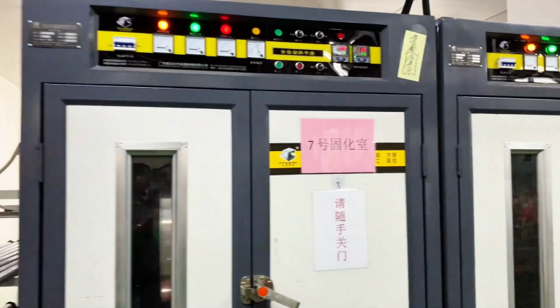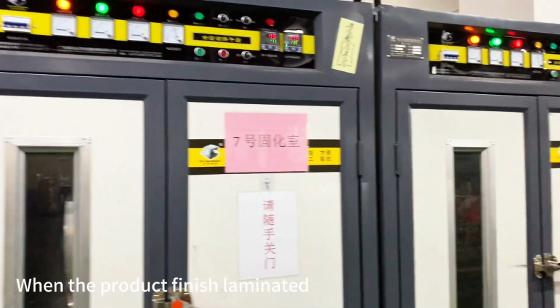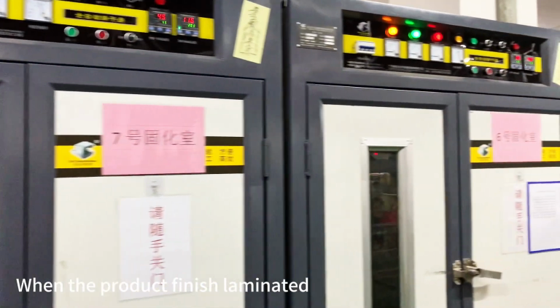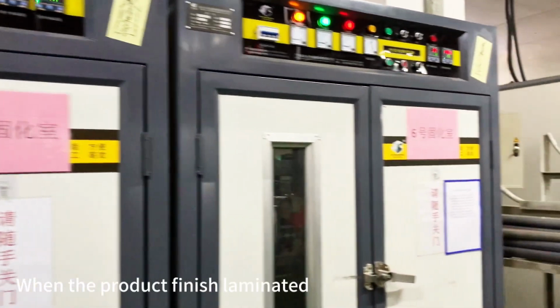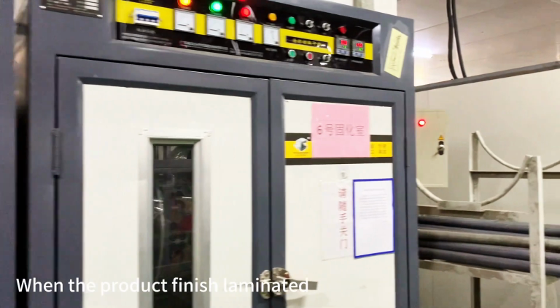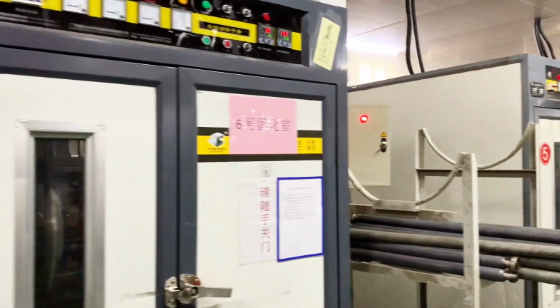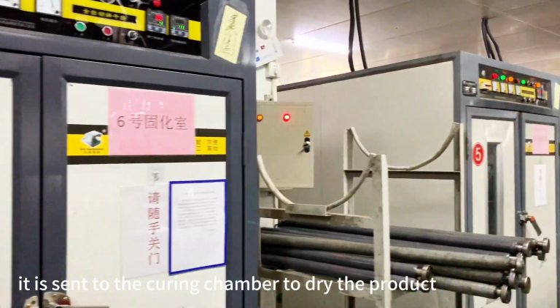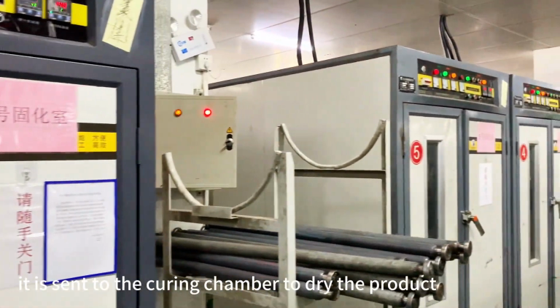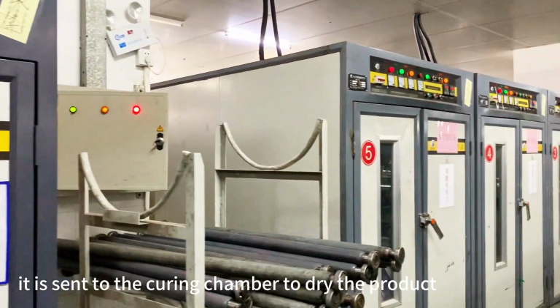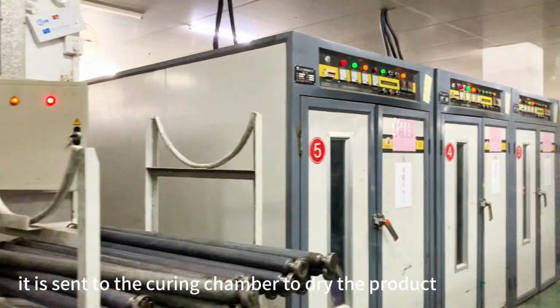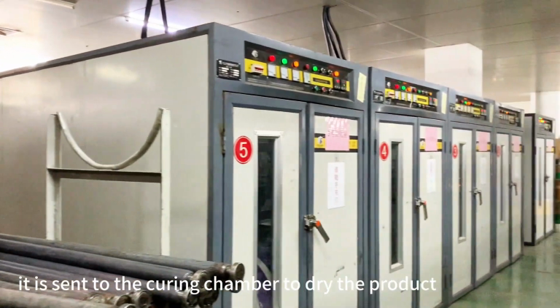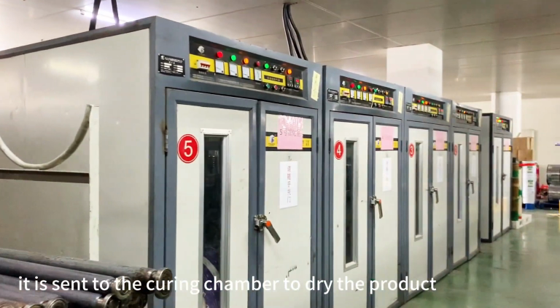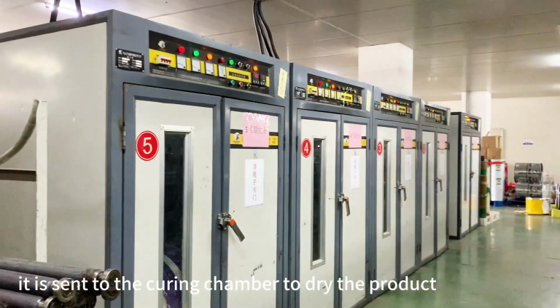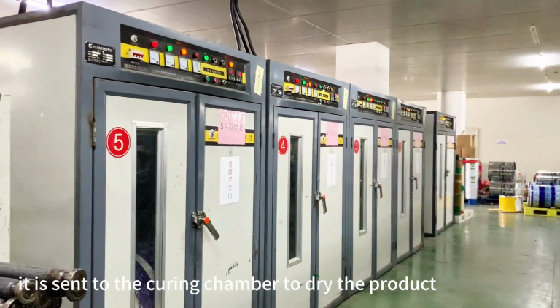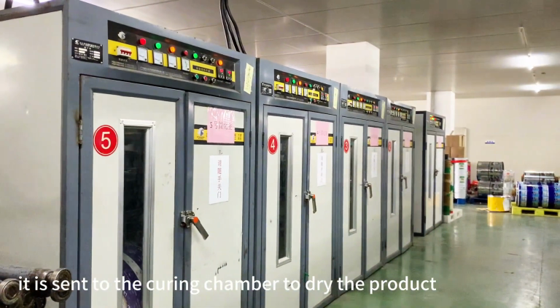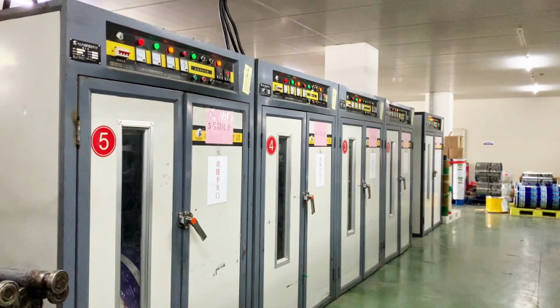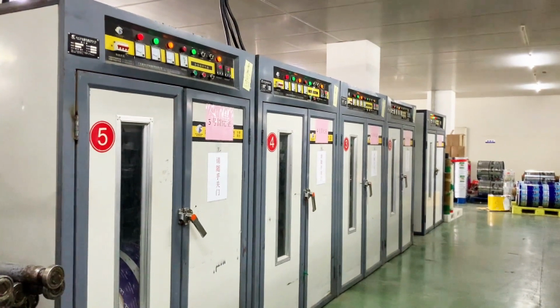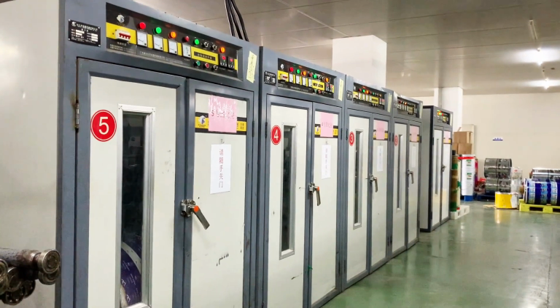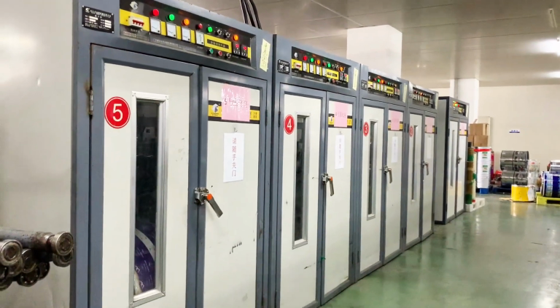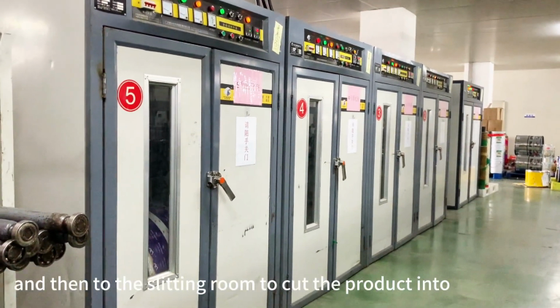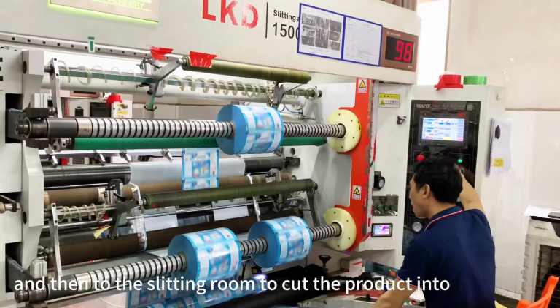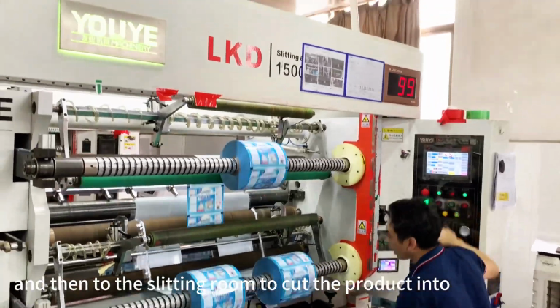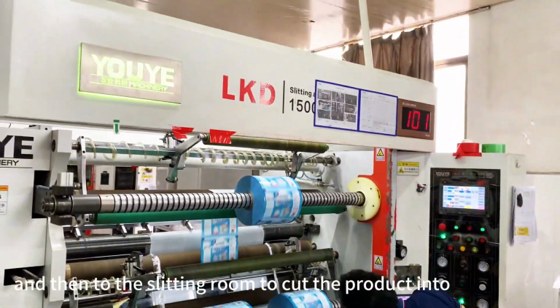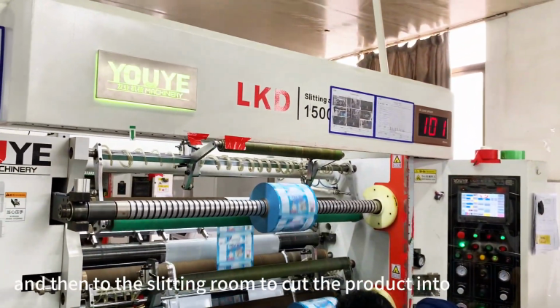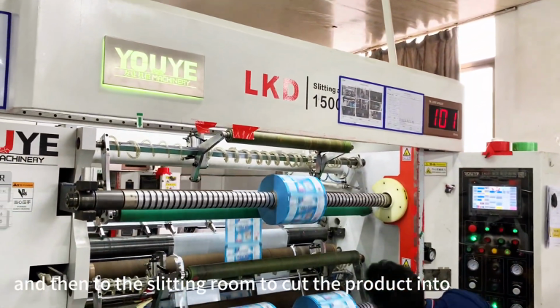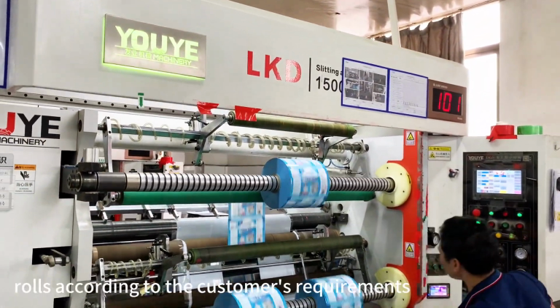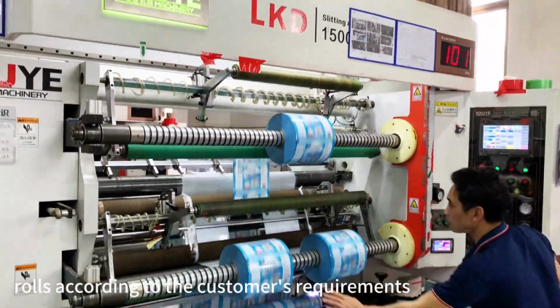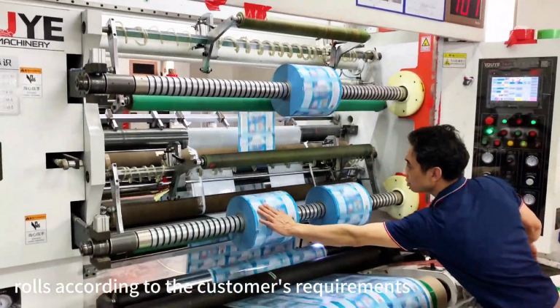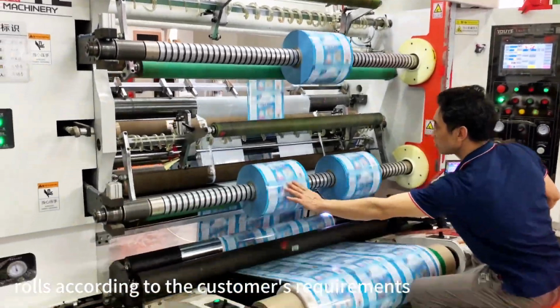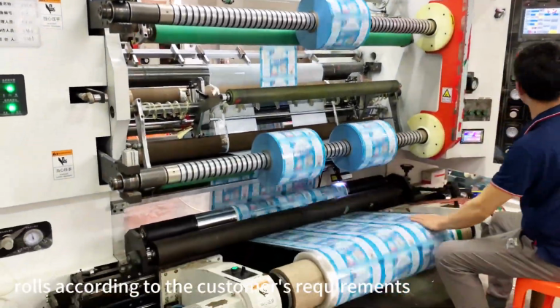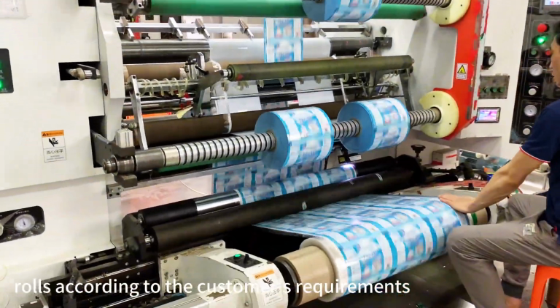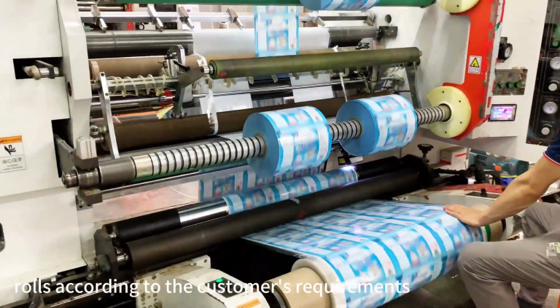When the product is finished laminating, it is sent to the curing chamber to dry the product, and then to the slitting room to cut the product and roll it according to the customer's requirements.